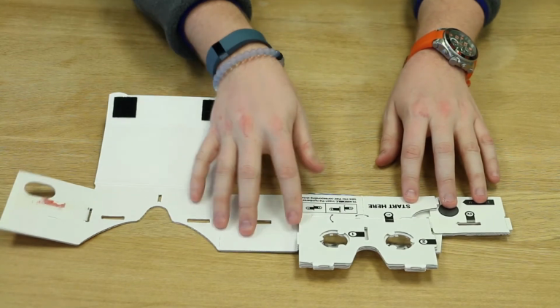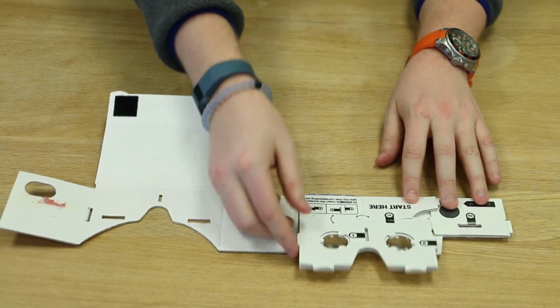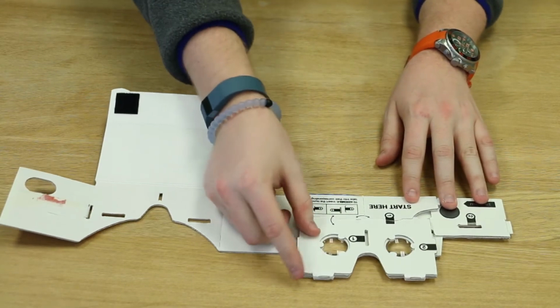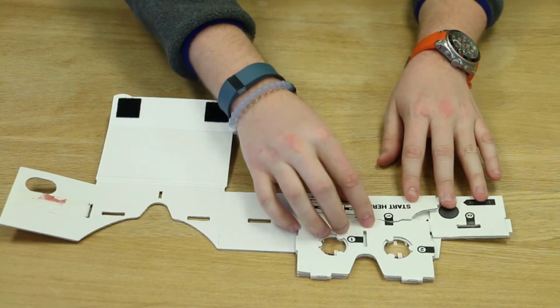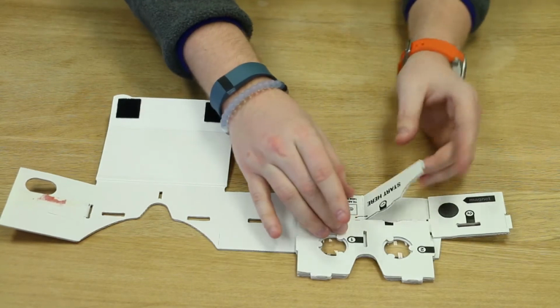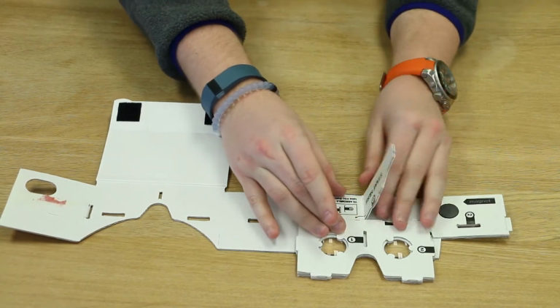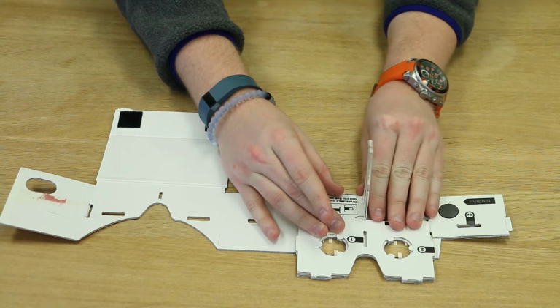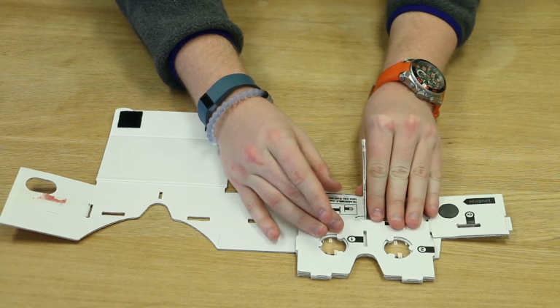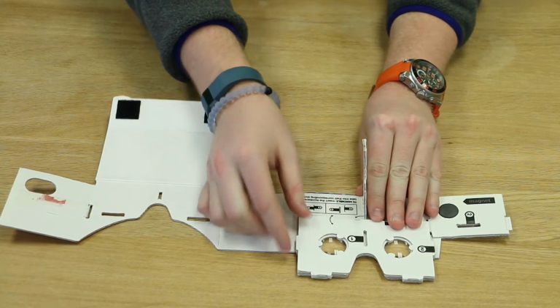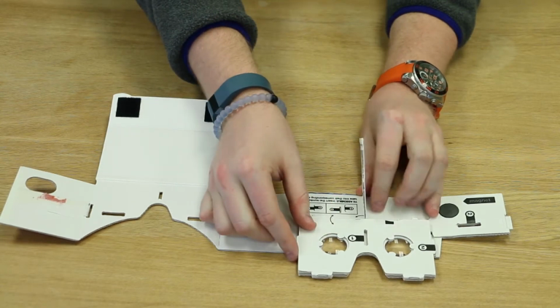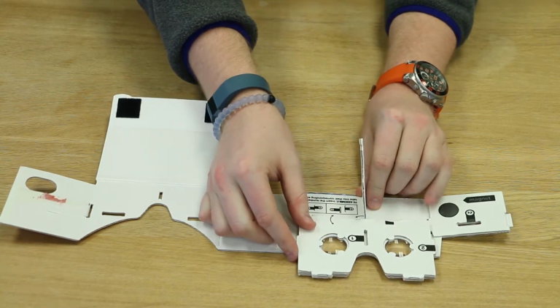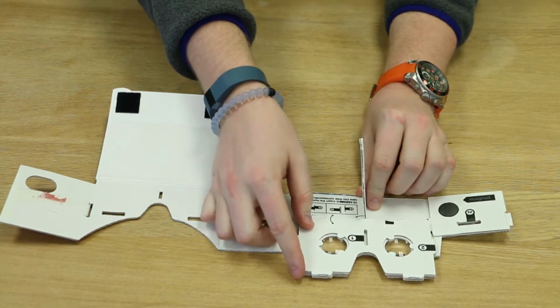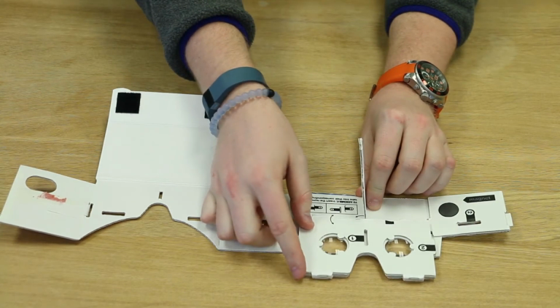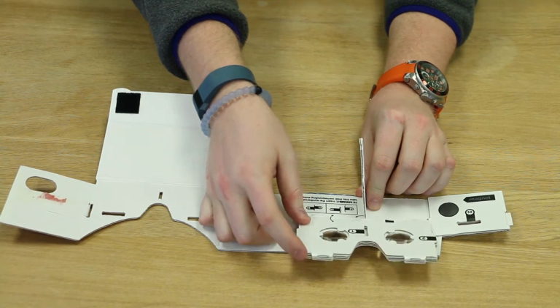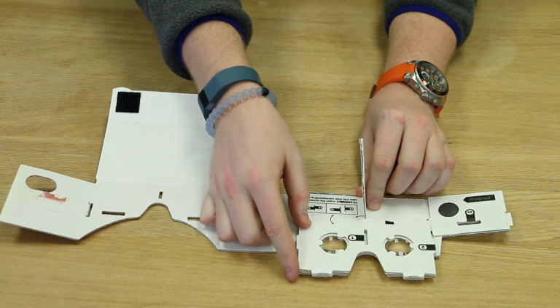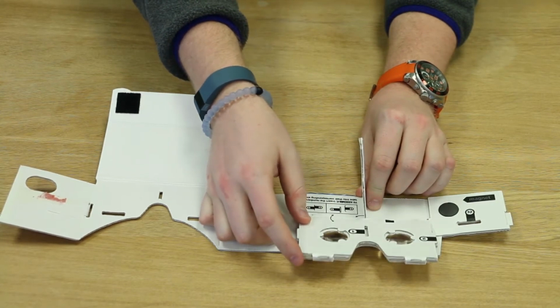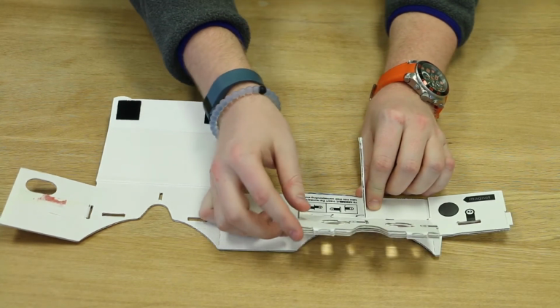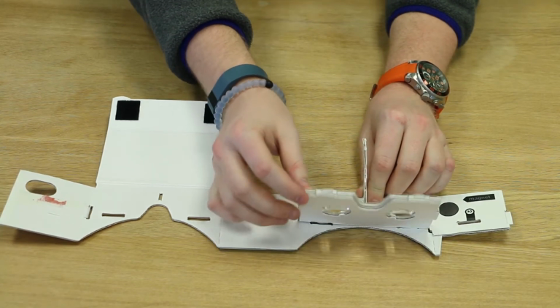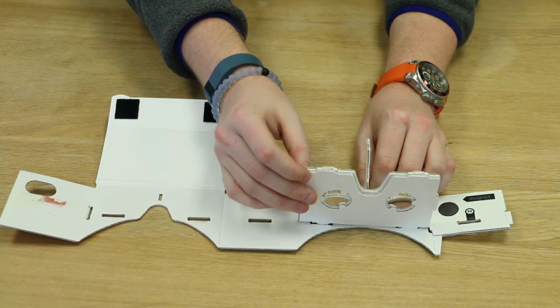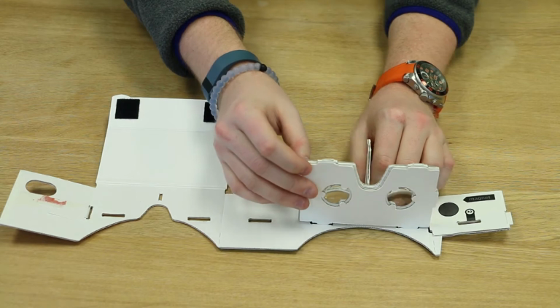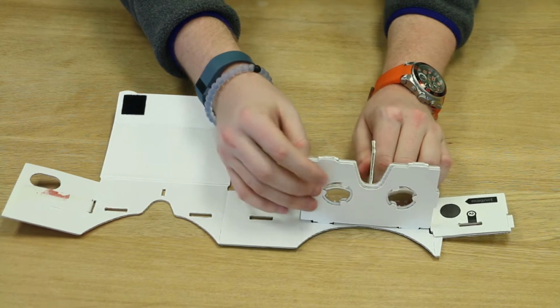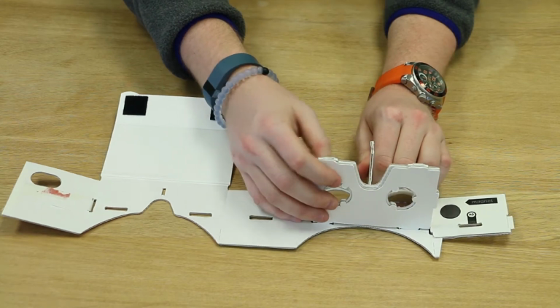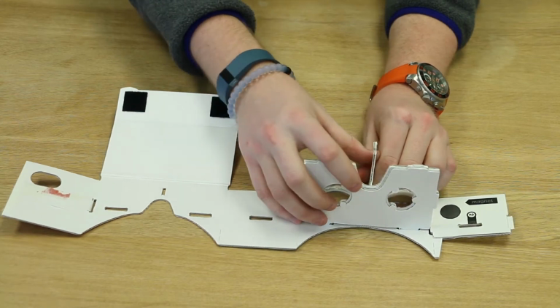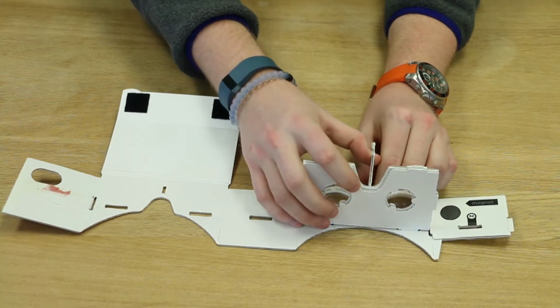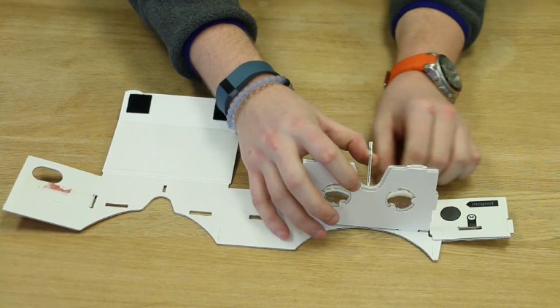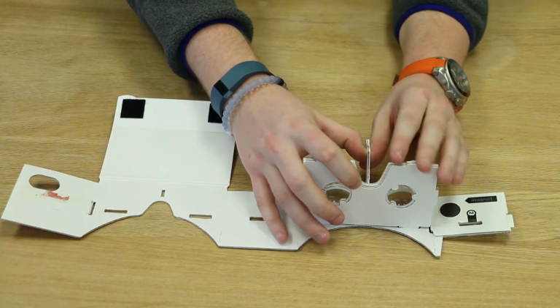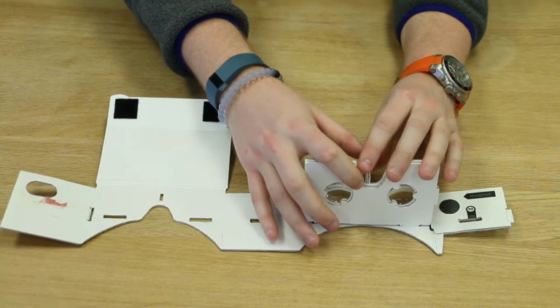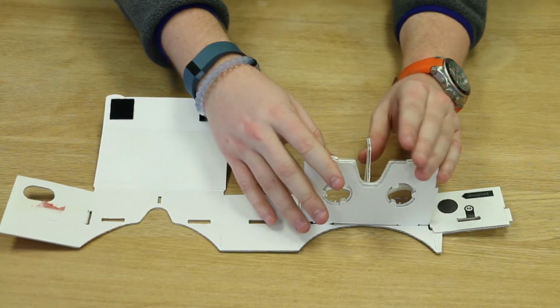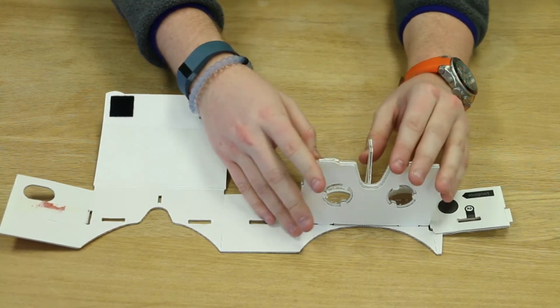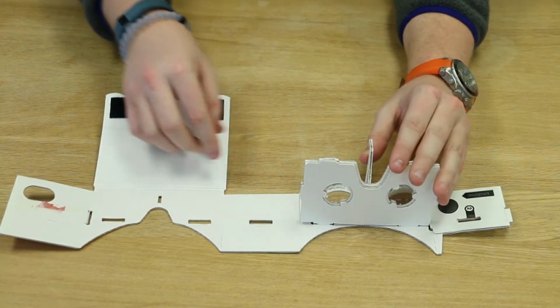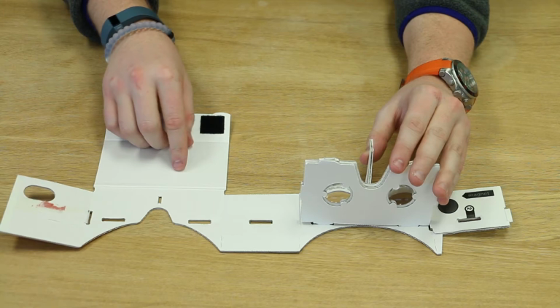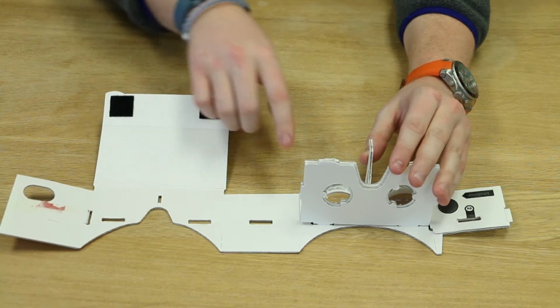This will help coordinate the setup. Step two is to fold the nose flap up like so, so it's perpendicular to your base. Then bring the lens flap towards you and the notch hole labeled number one will match the notch labeled number one.